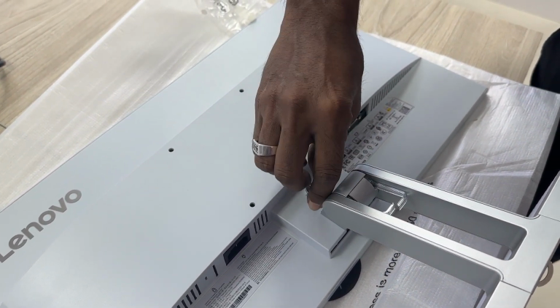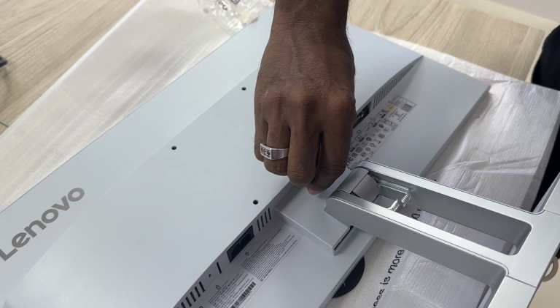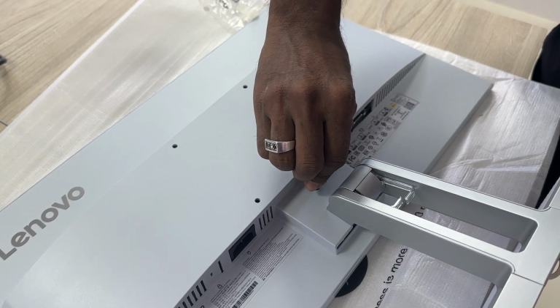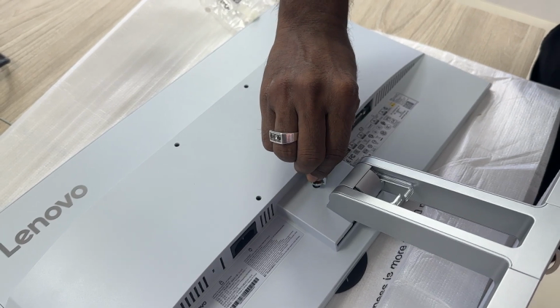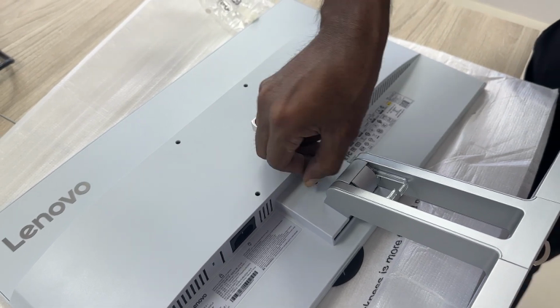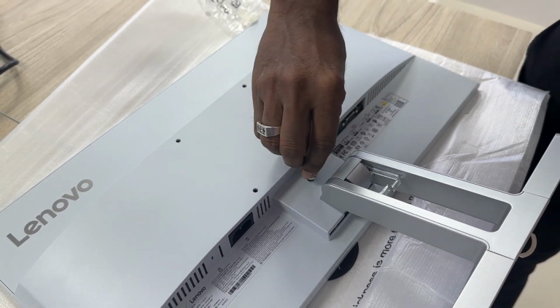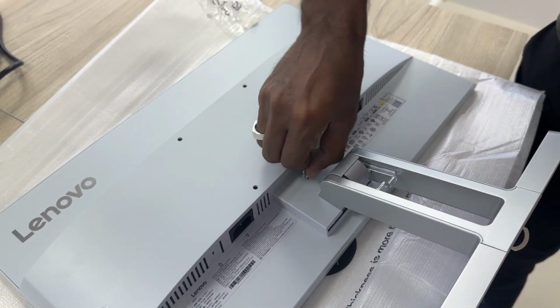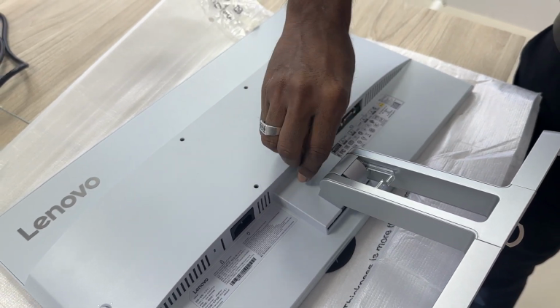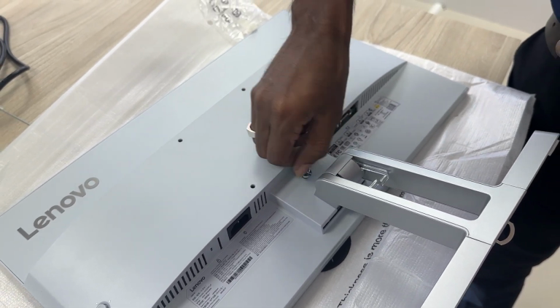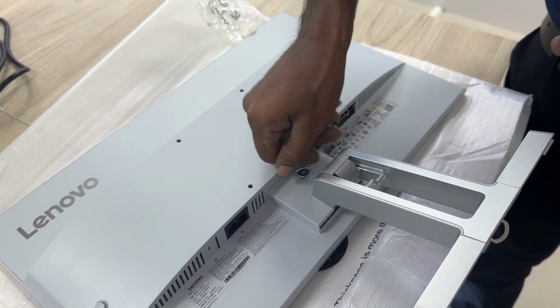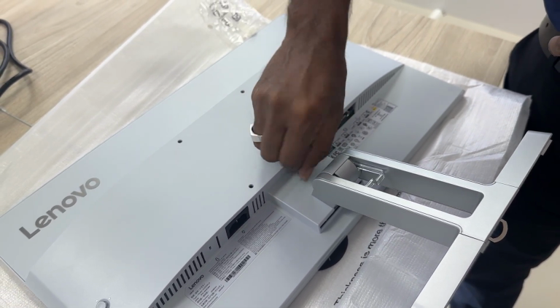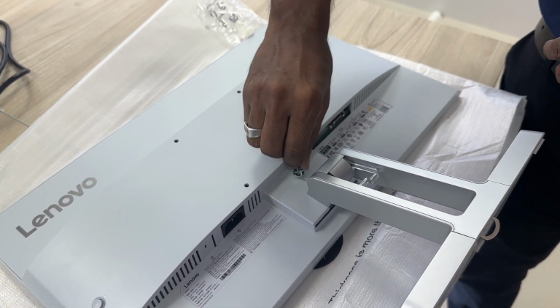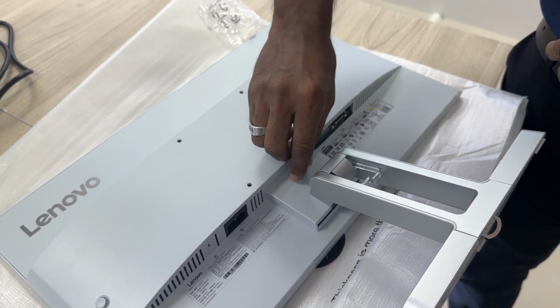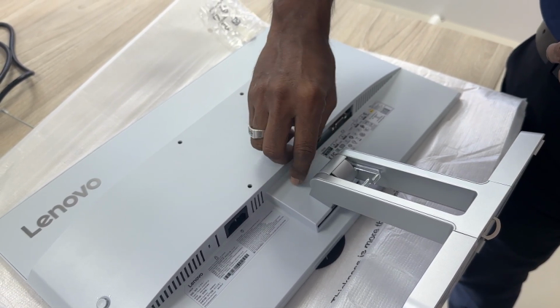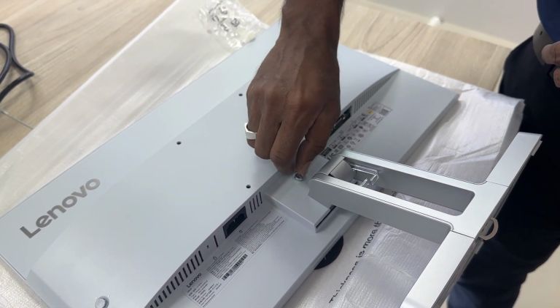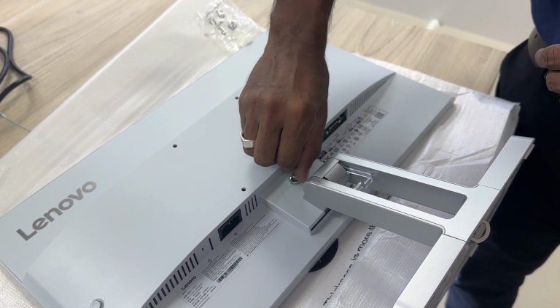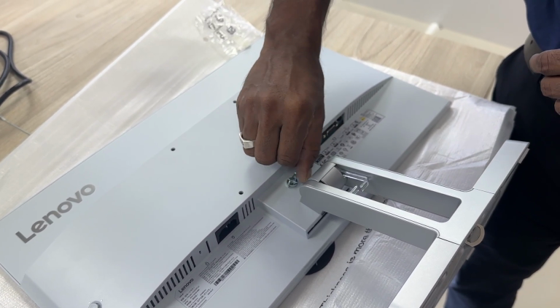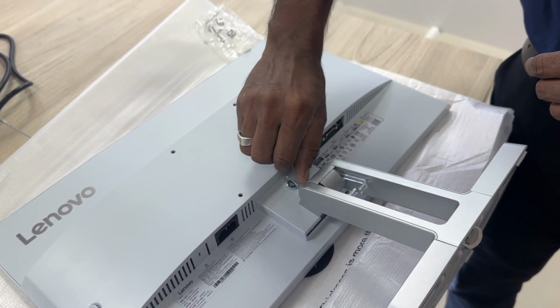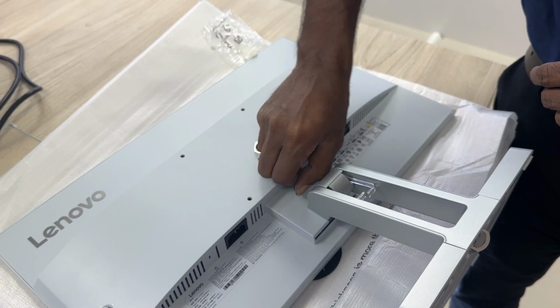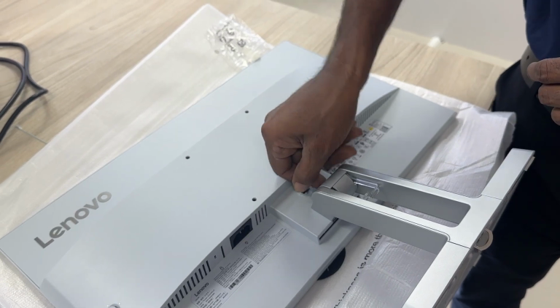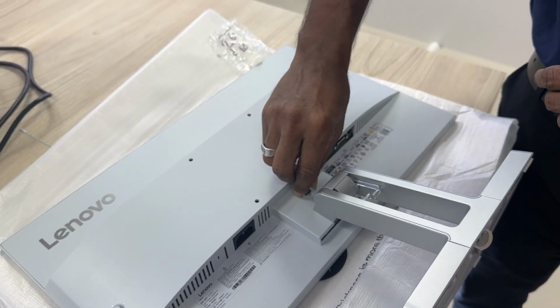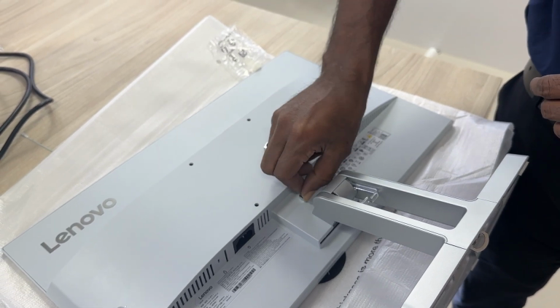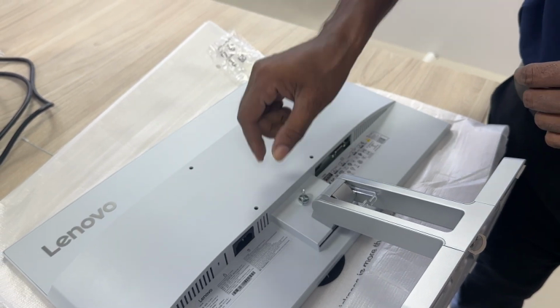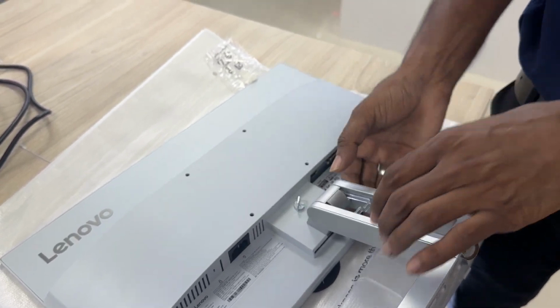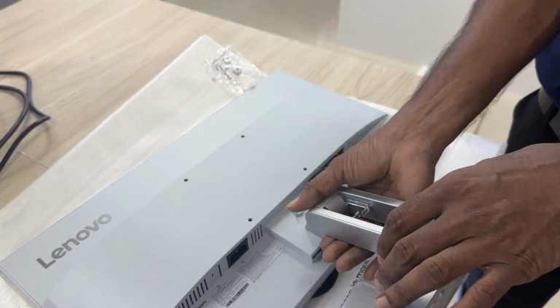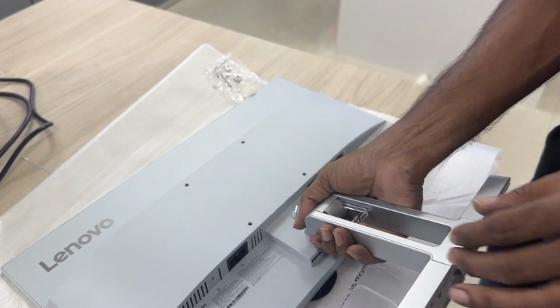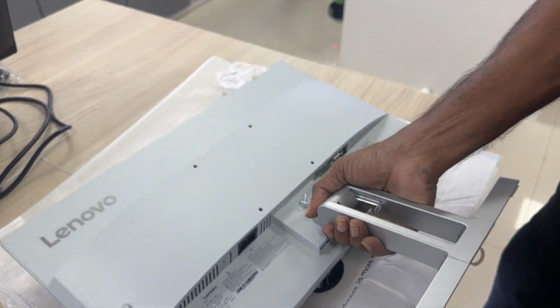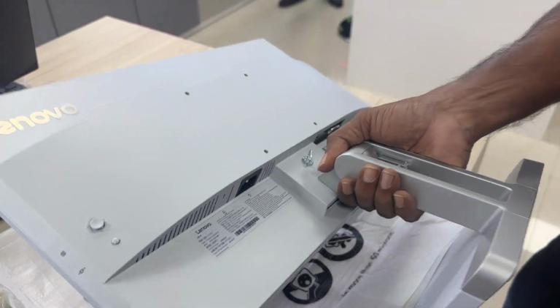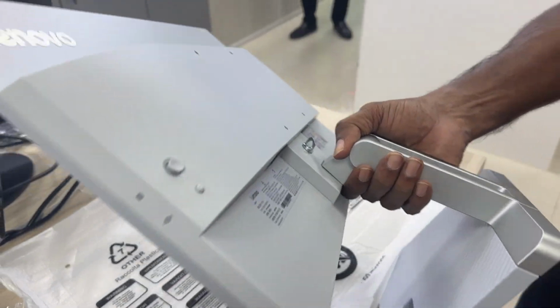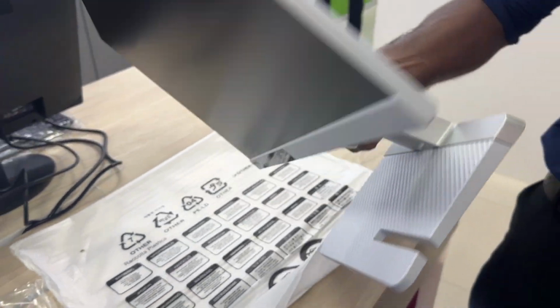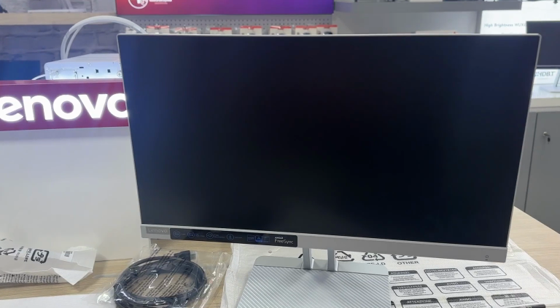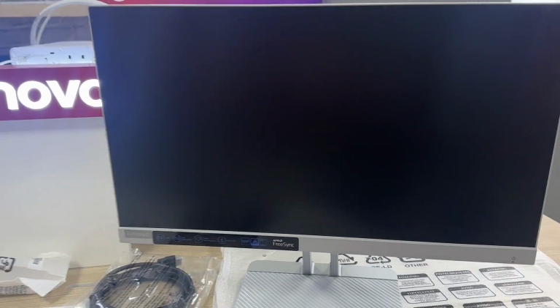Do your bit for the environment by choosing a monitor that's made with 85% recycled resin. The Lenovo L22E40 monitor is a great companion when it comes to getting work done with ease.